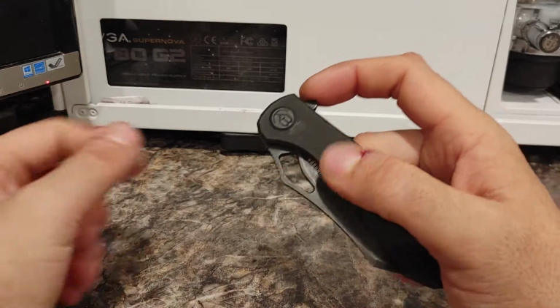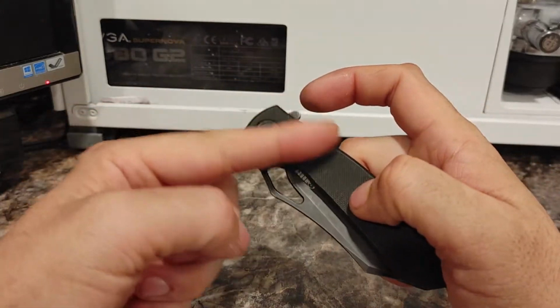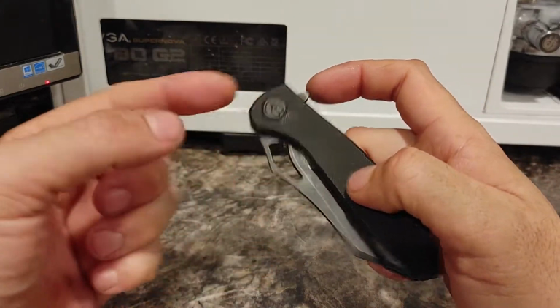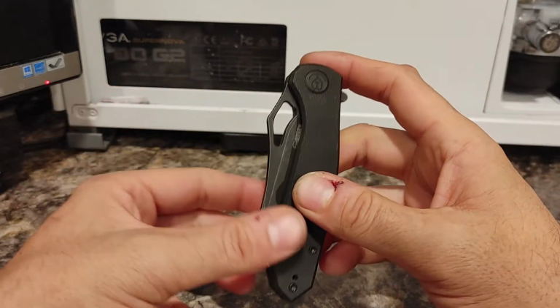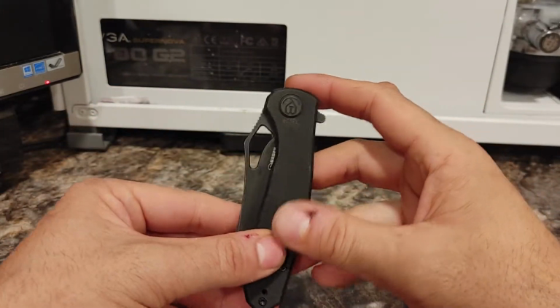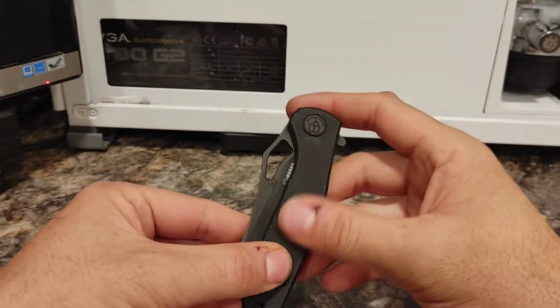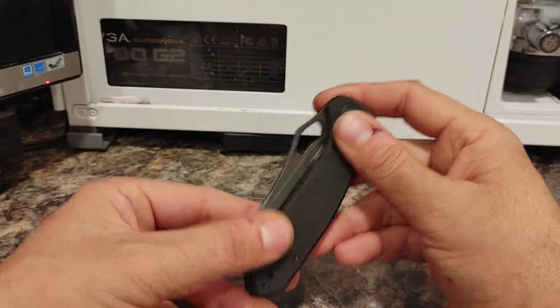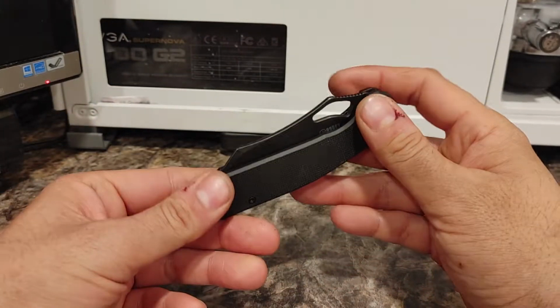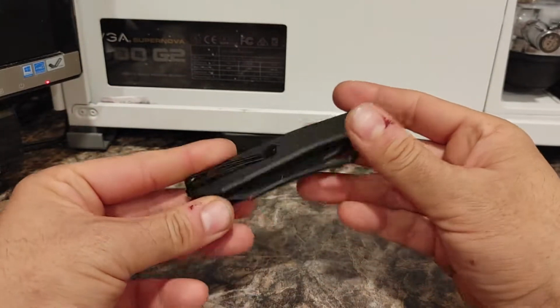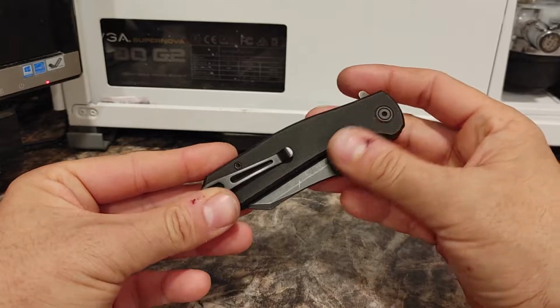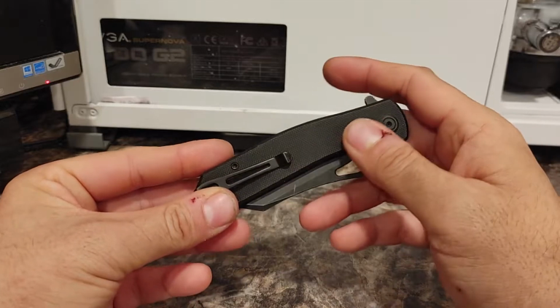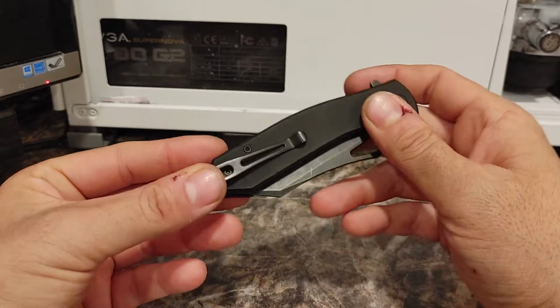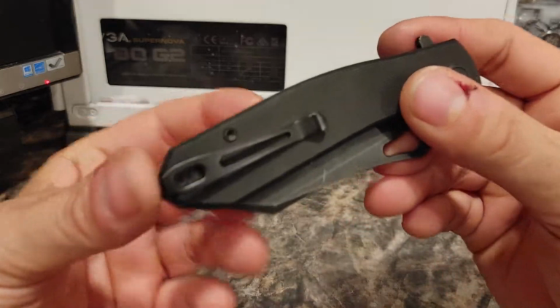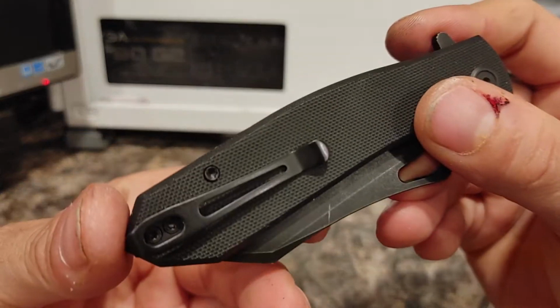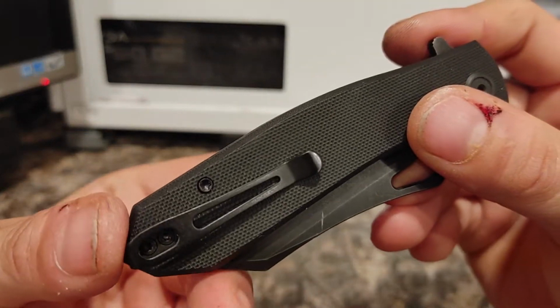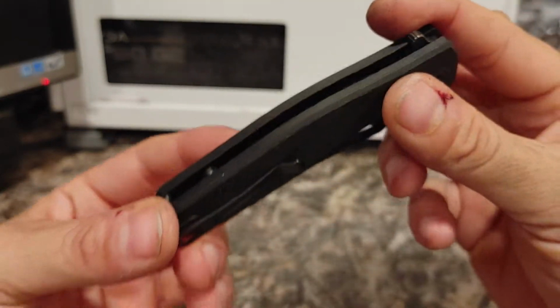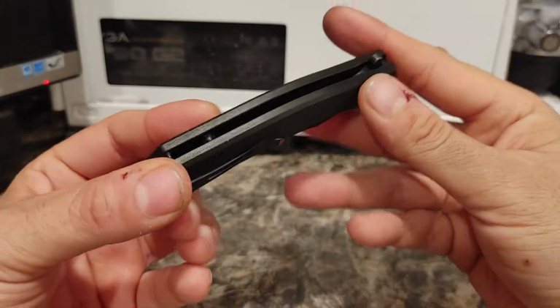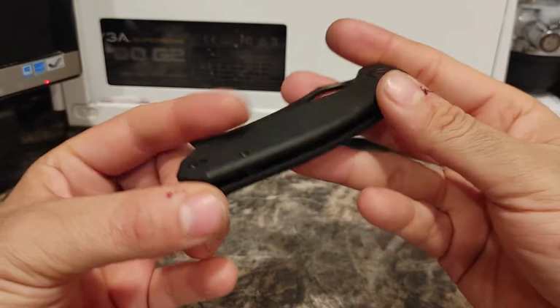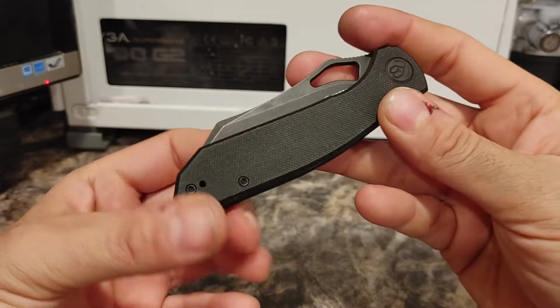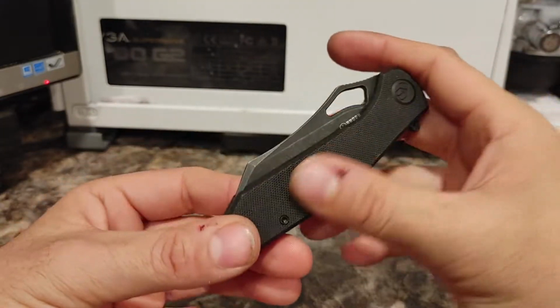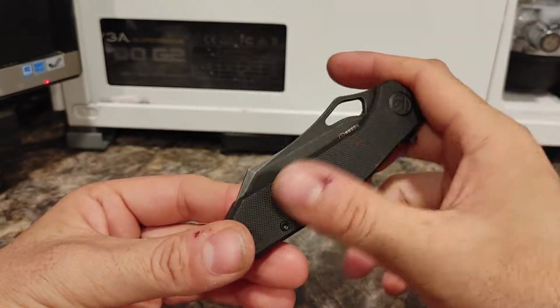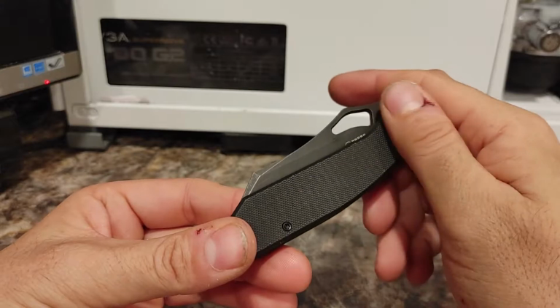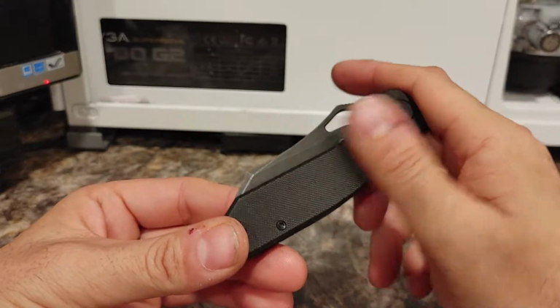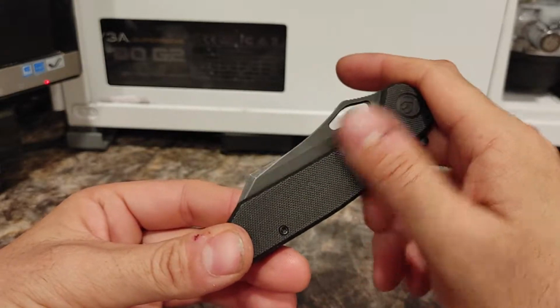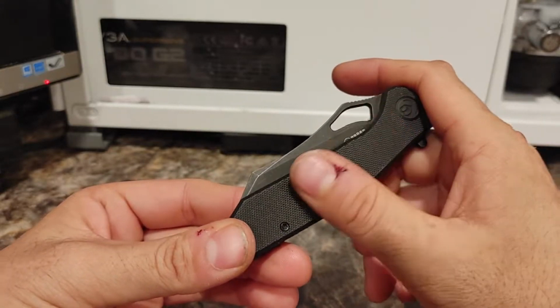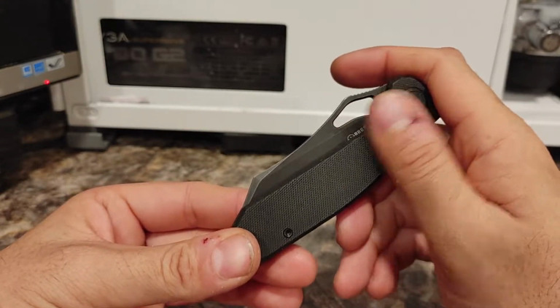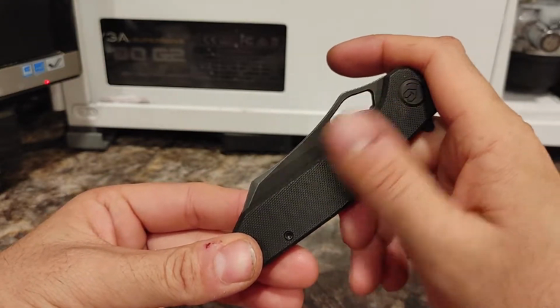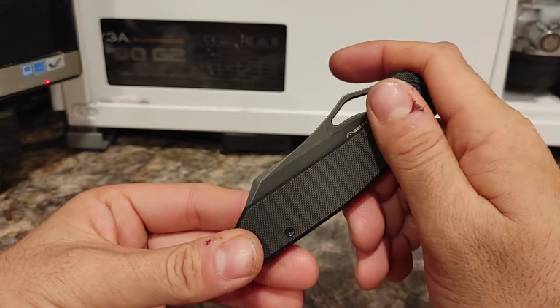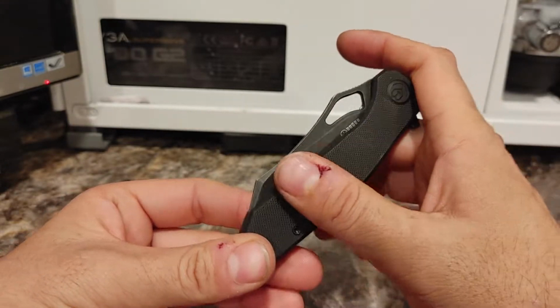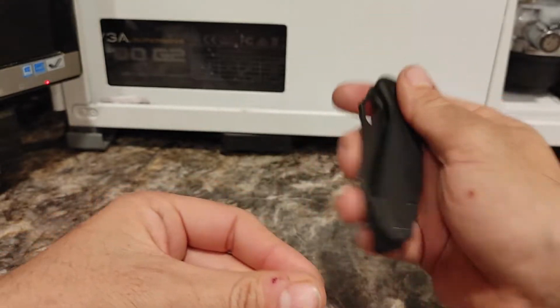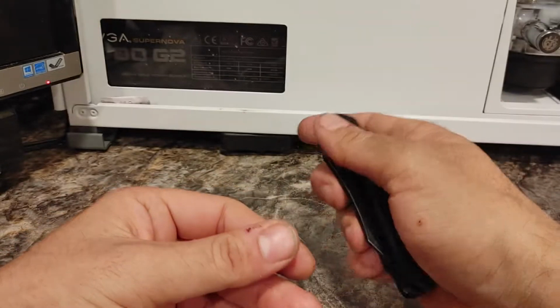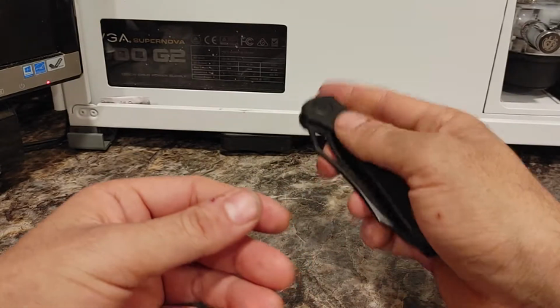It has G10 grips with a very nice subtle finish. It doesn't abrade your skin at all, so it'll be comfortable in your pocket and it doesn't hurt your hand.